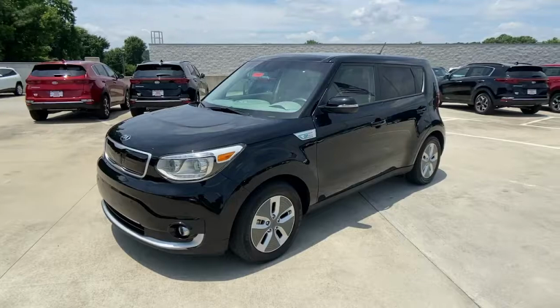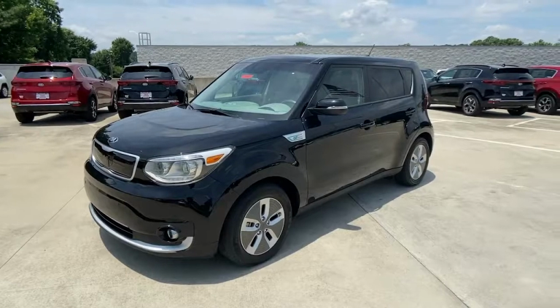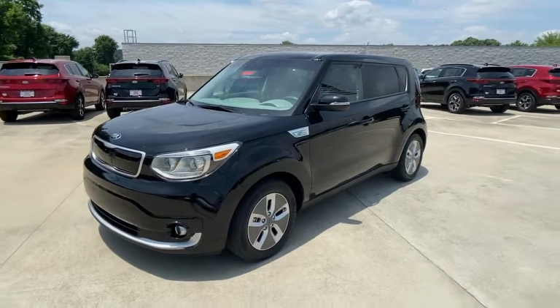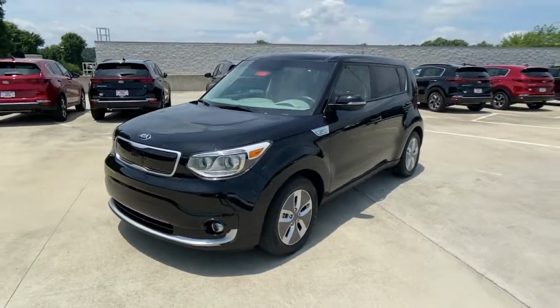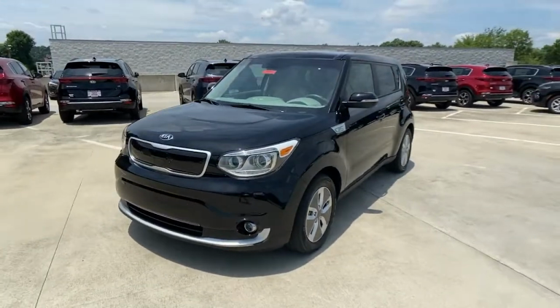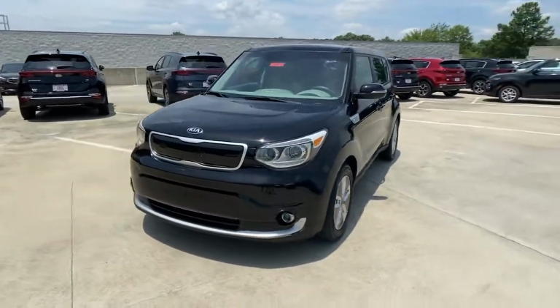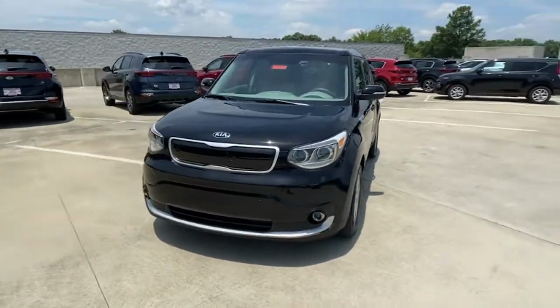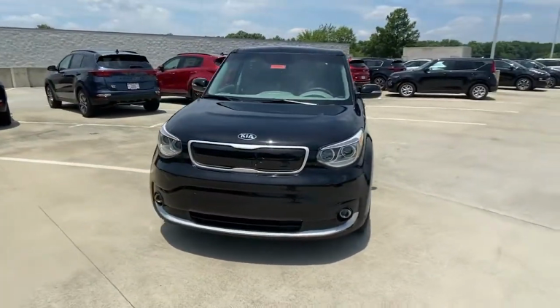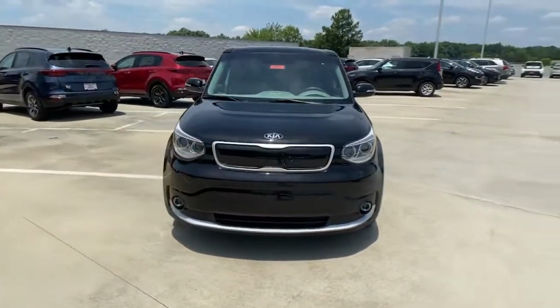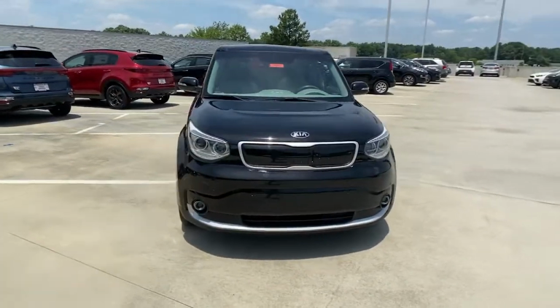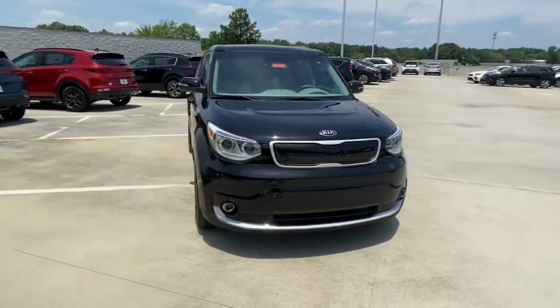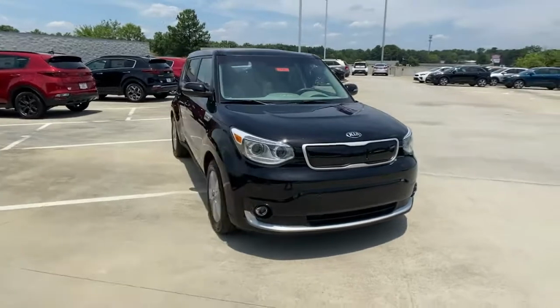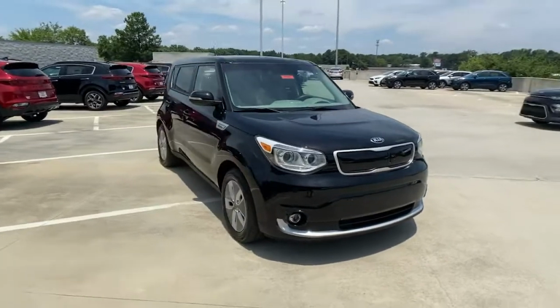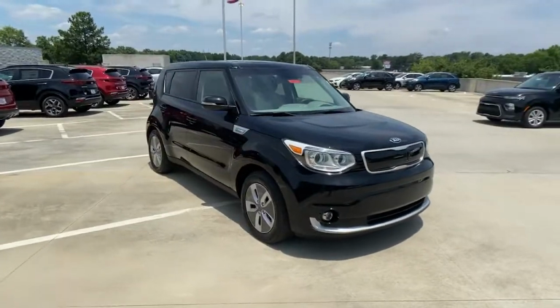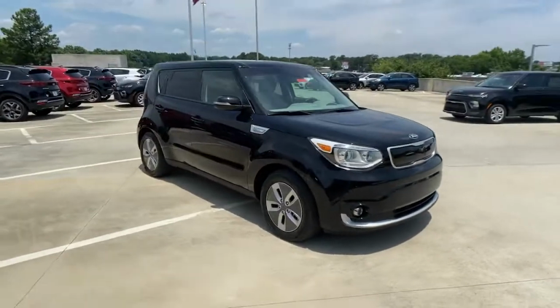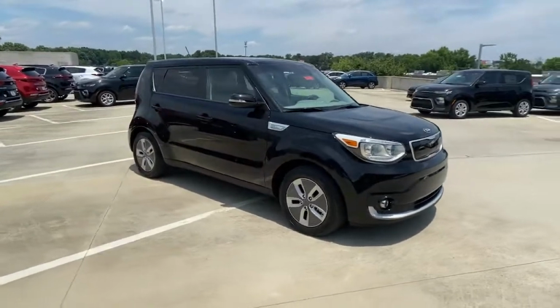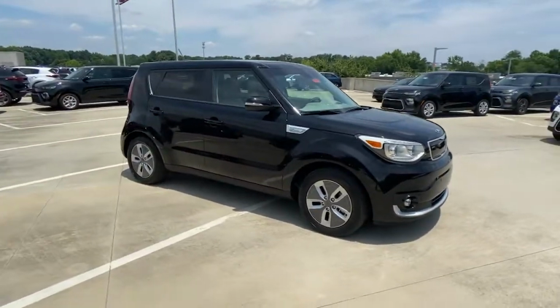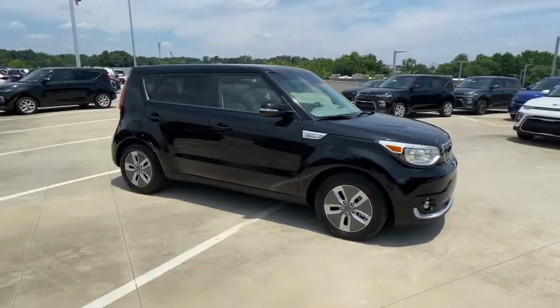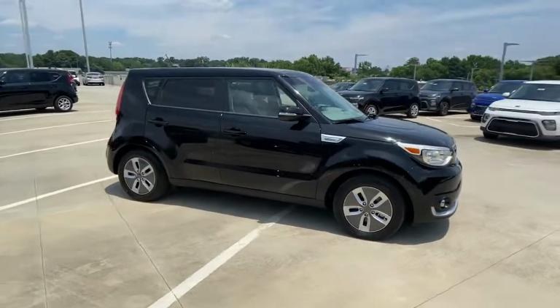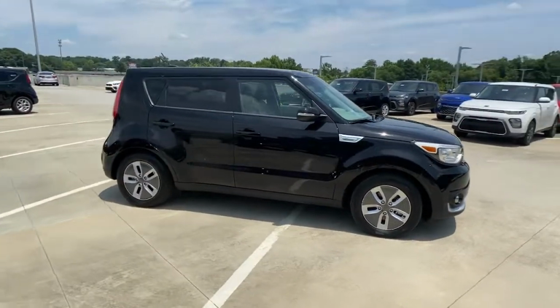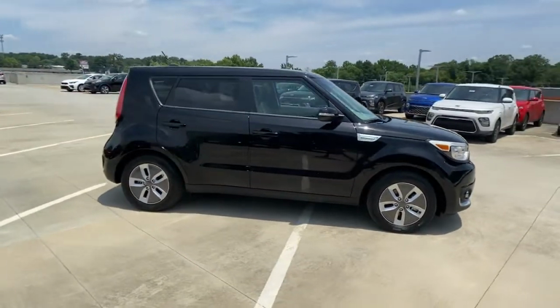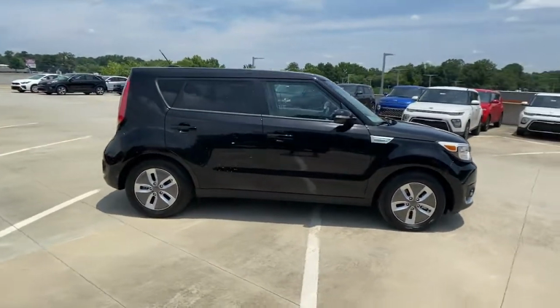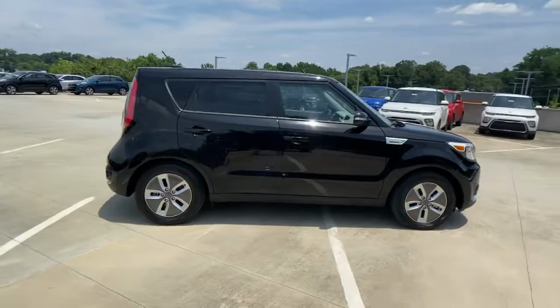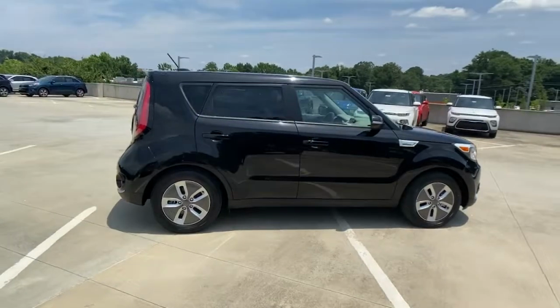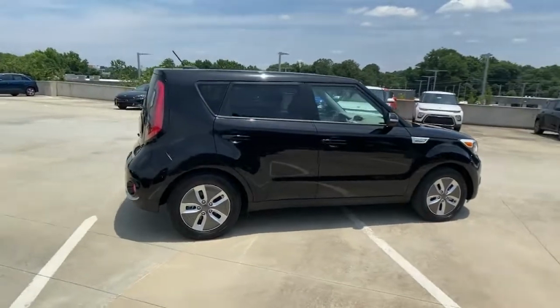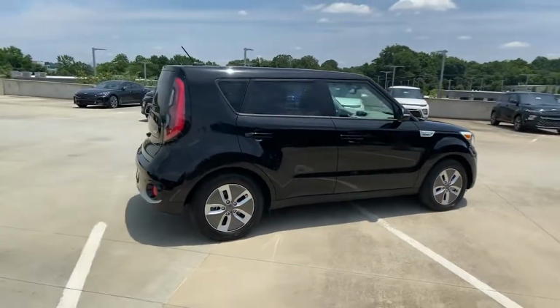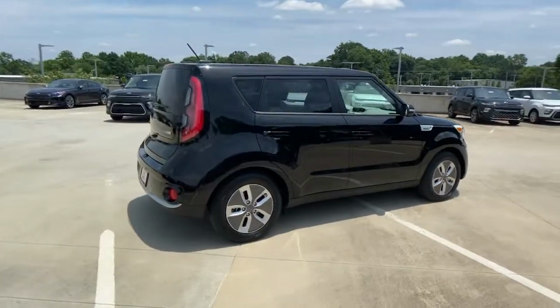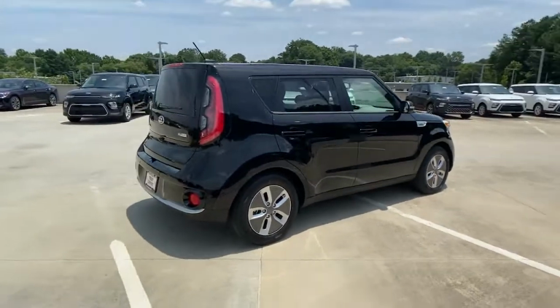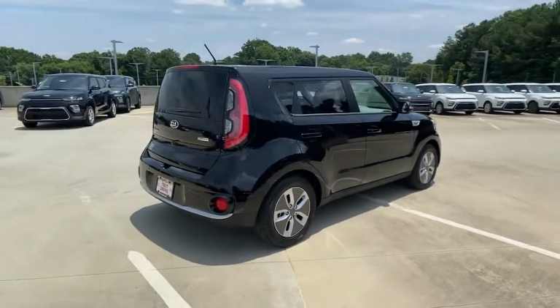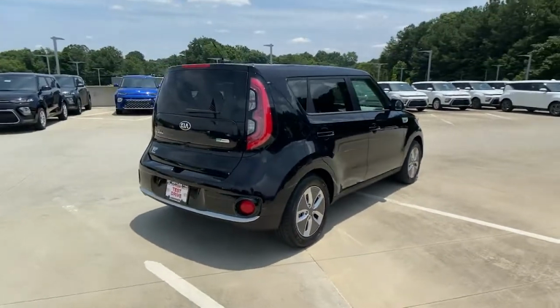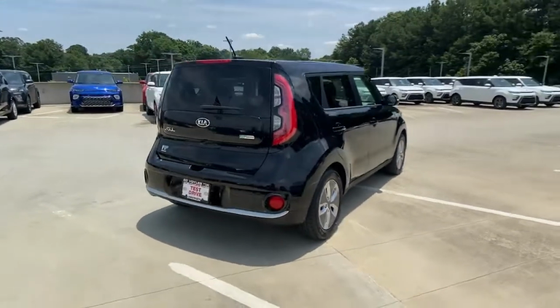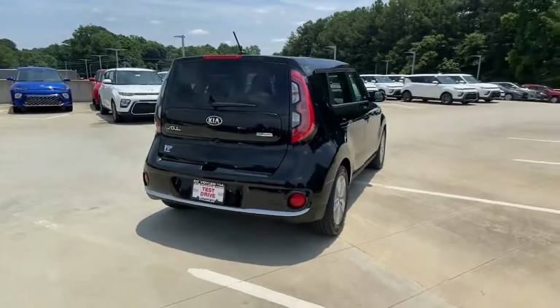Go home happy with the 2017 Kia Soul EV. This vehicle still has fewer than 30,000 miles on the clock so it won't last long. Go eco-friendly in funky functional style with this Kia Soul EV.